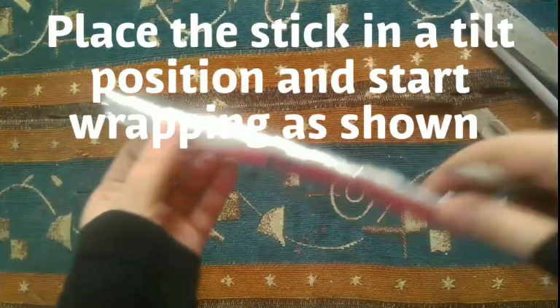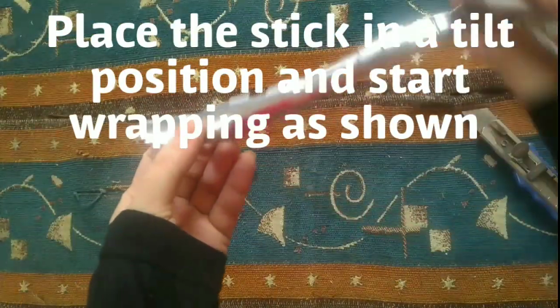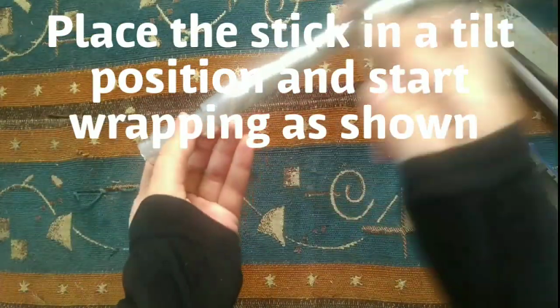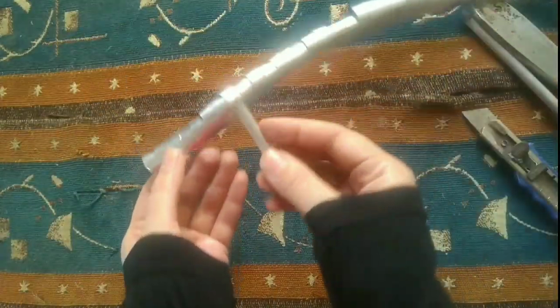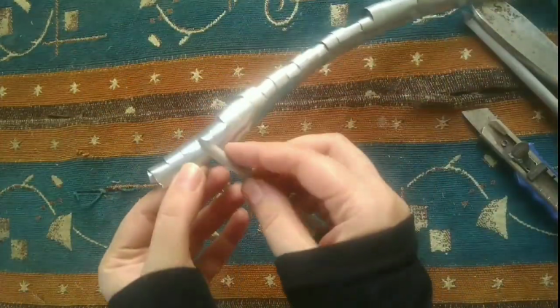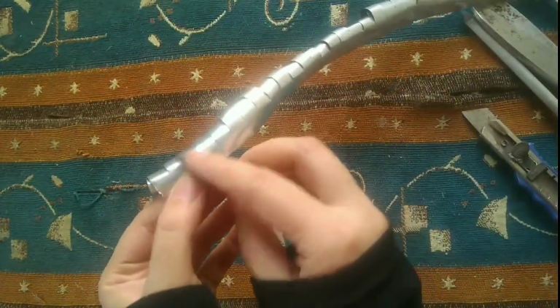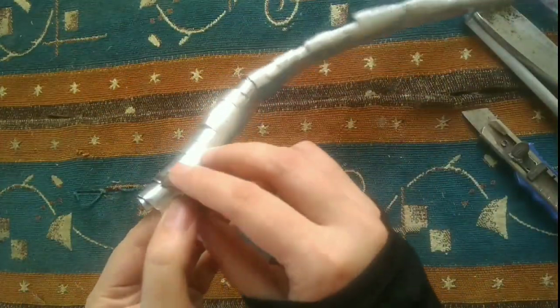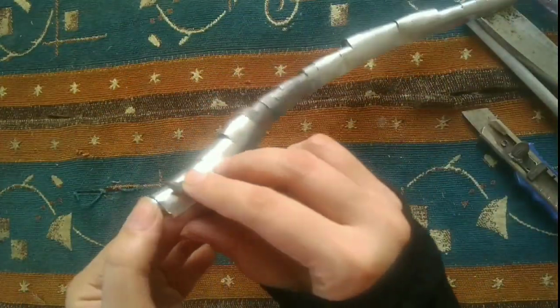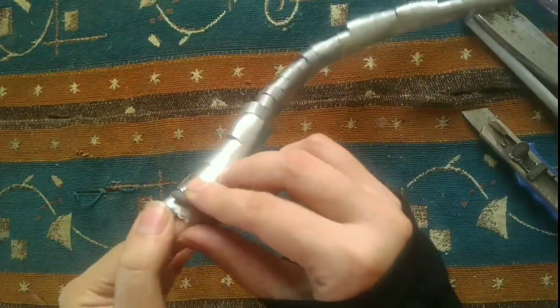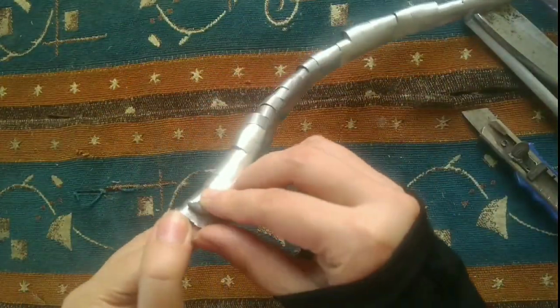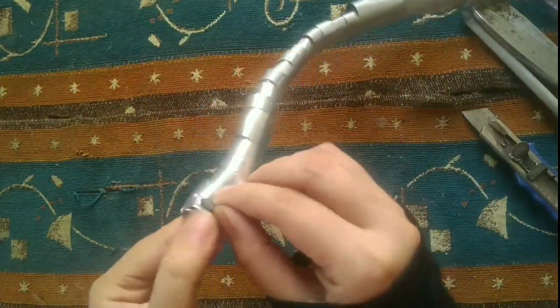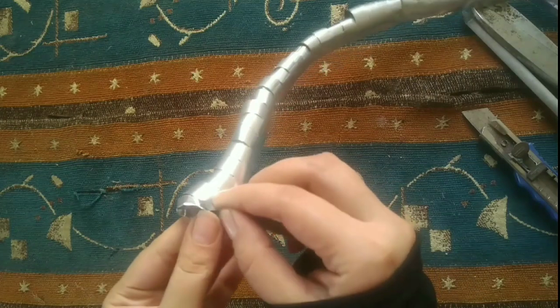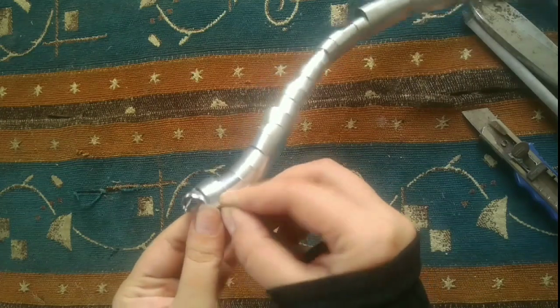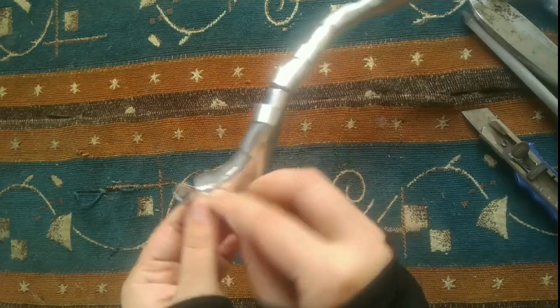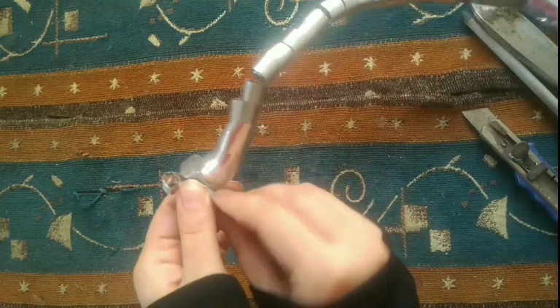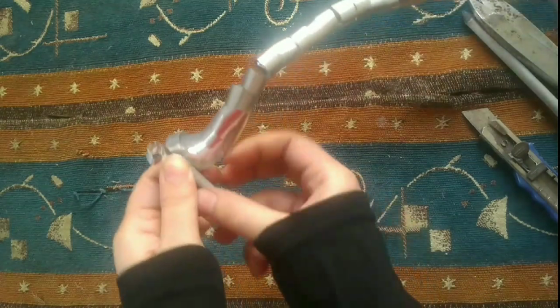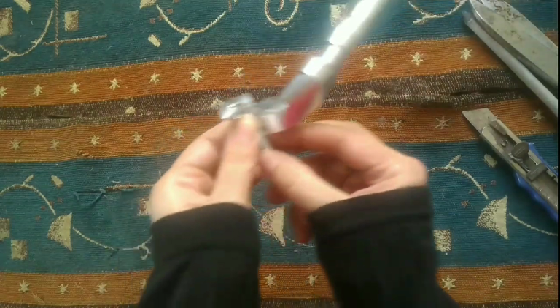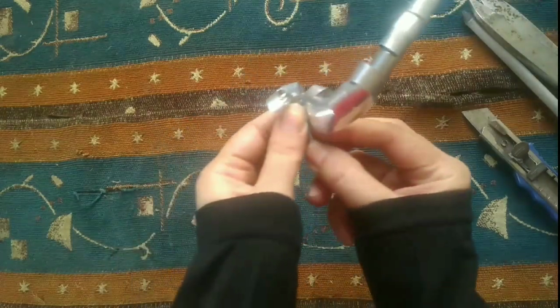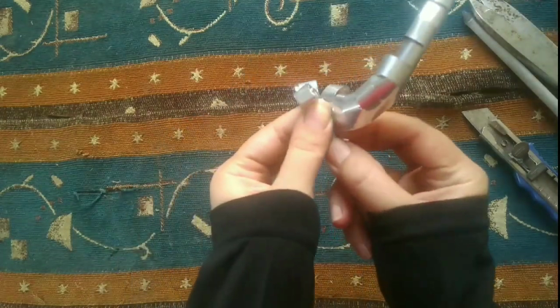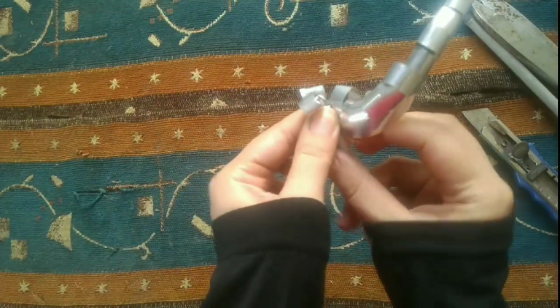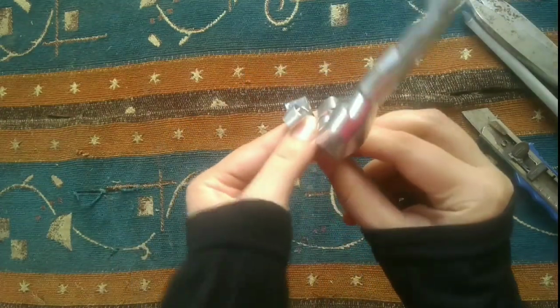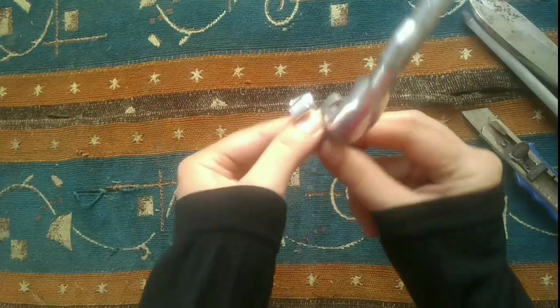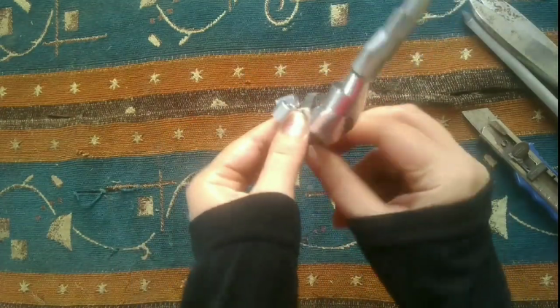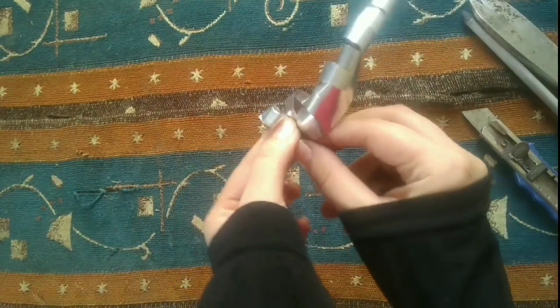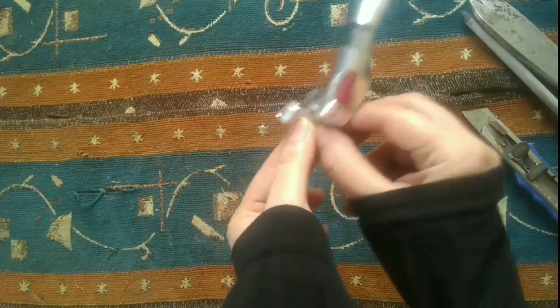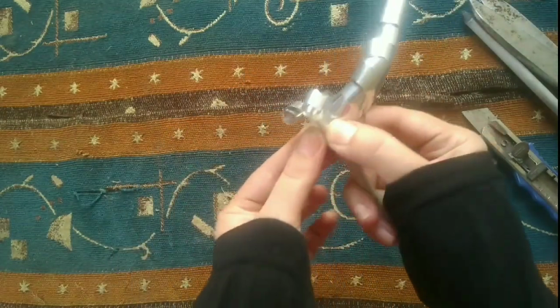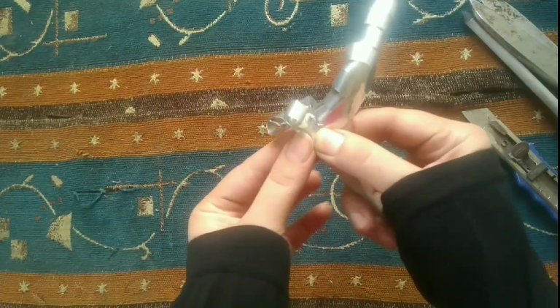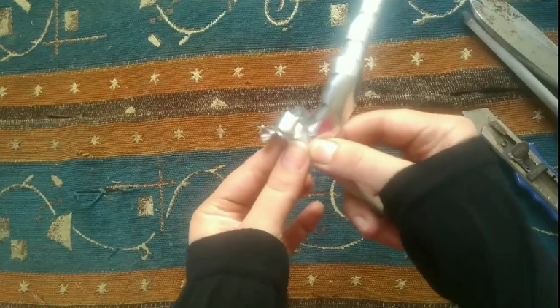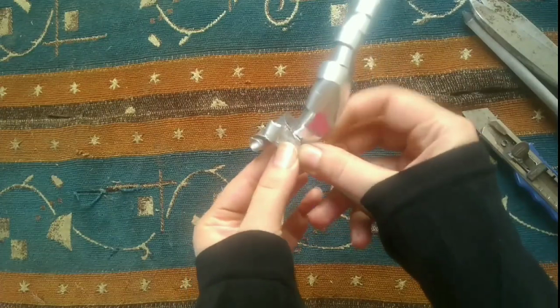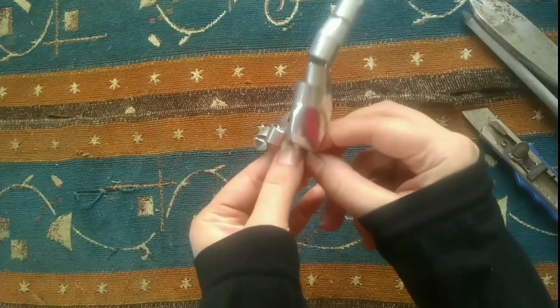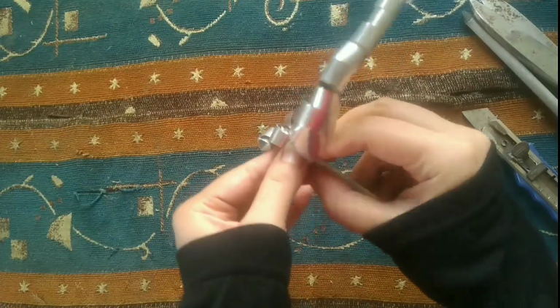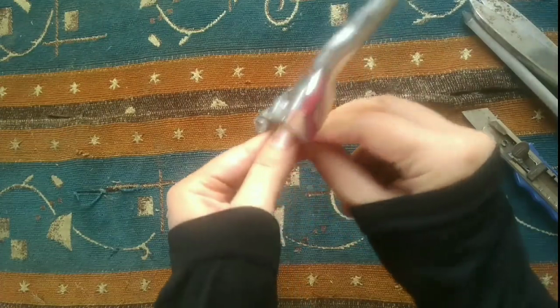Then fold it — just fold the ends. We will fold it for this step.